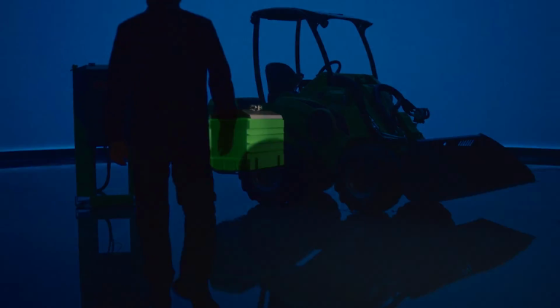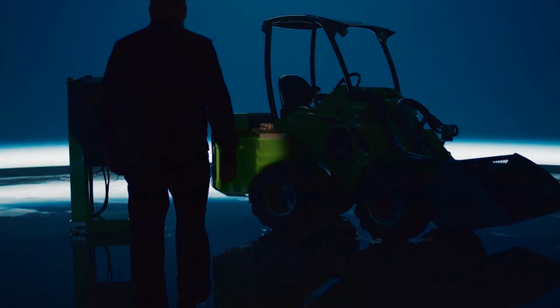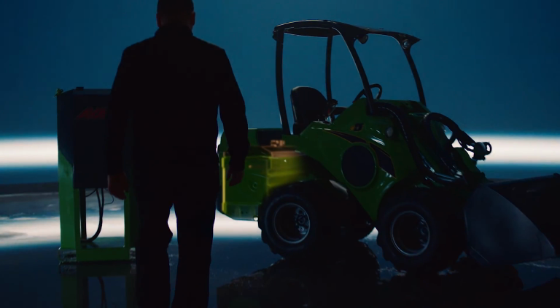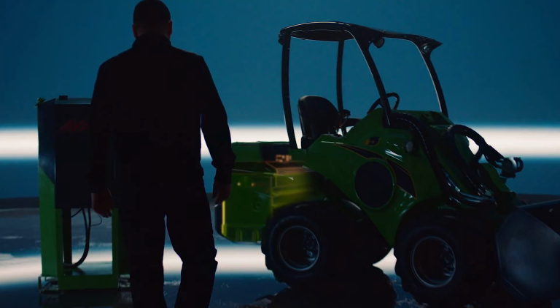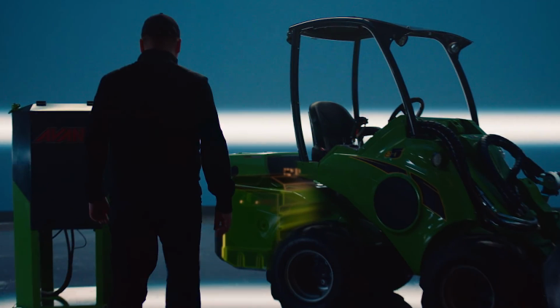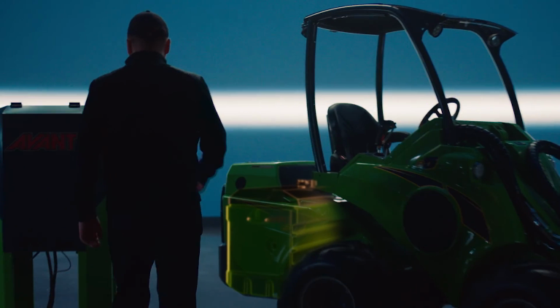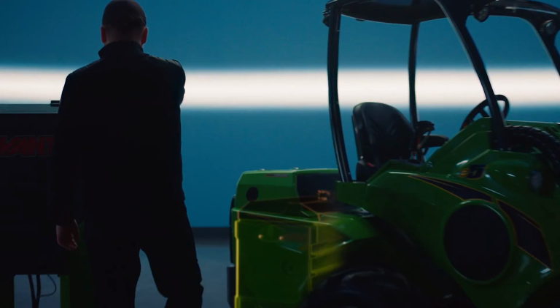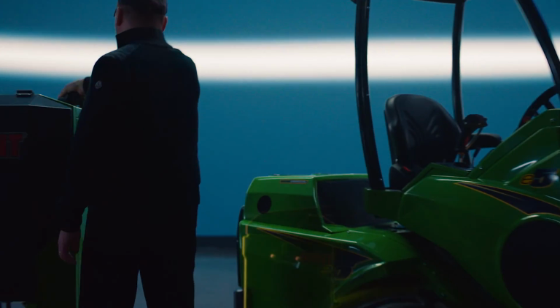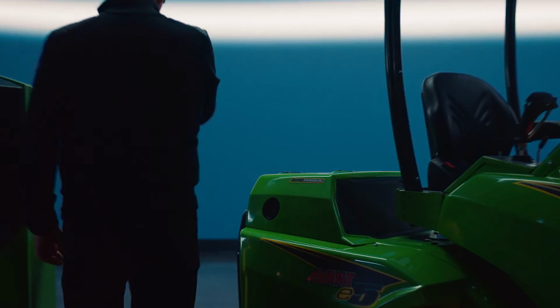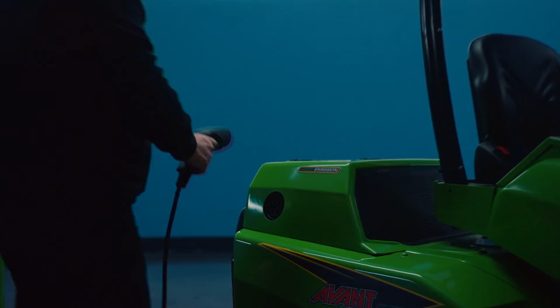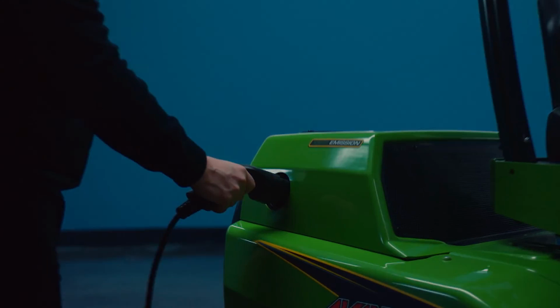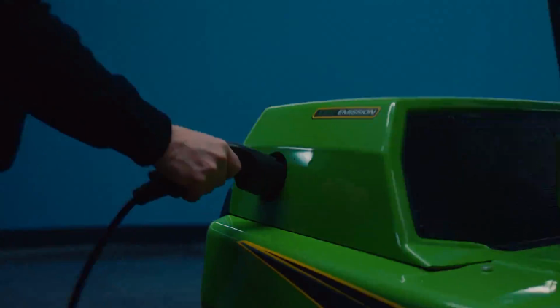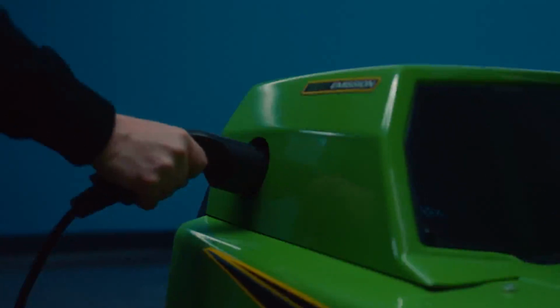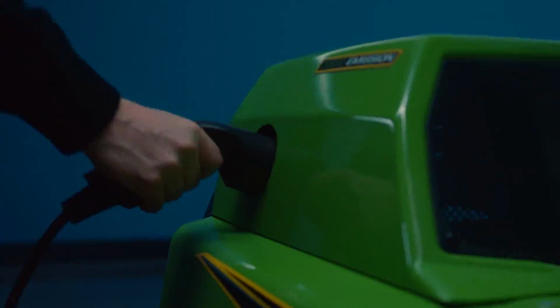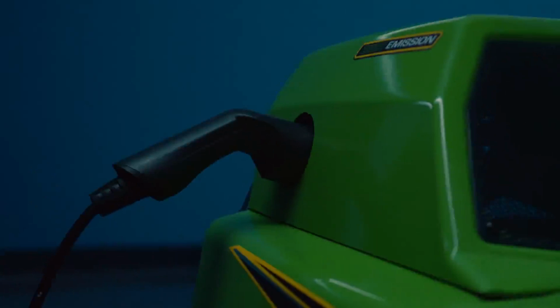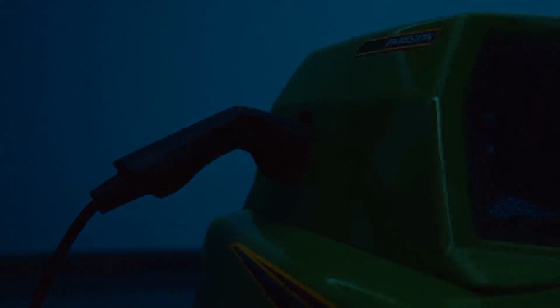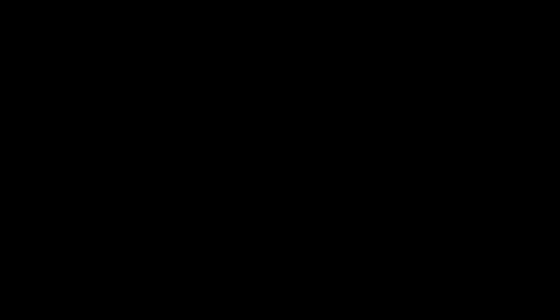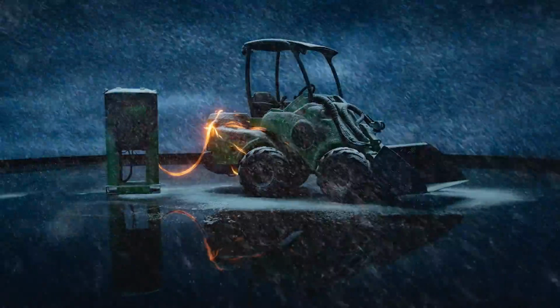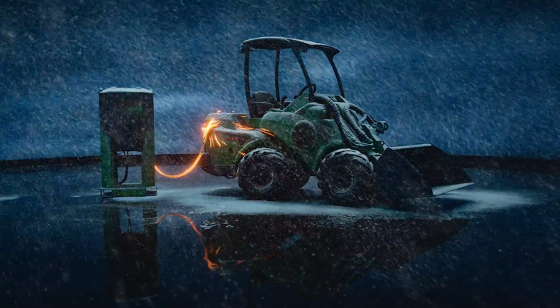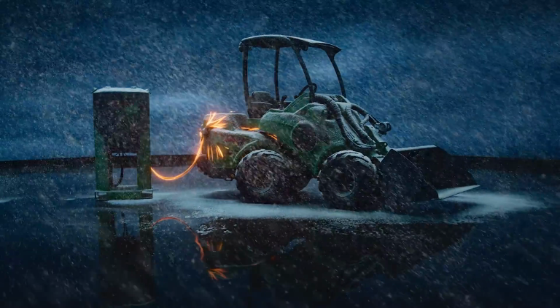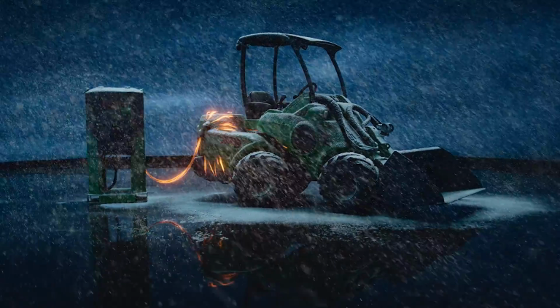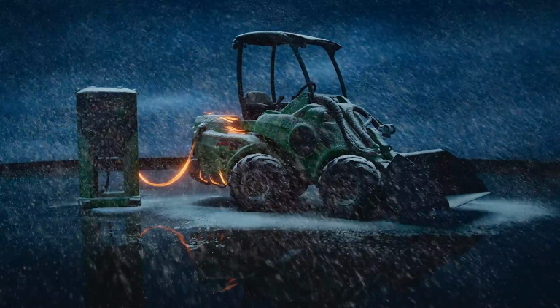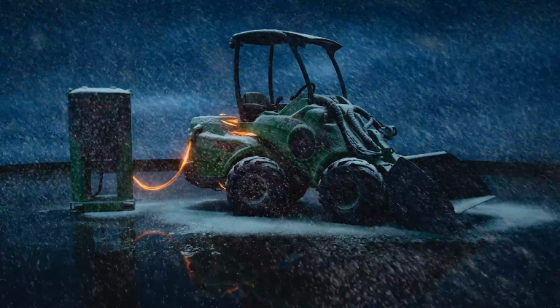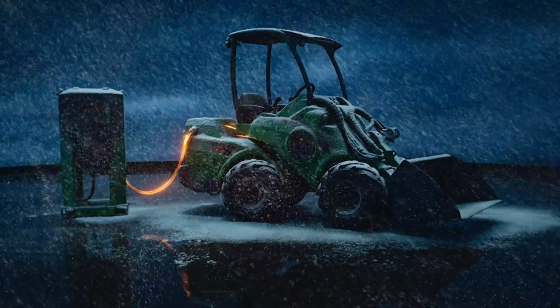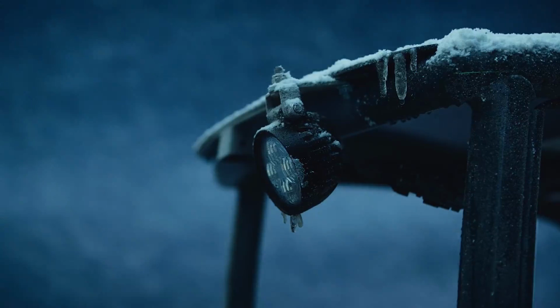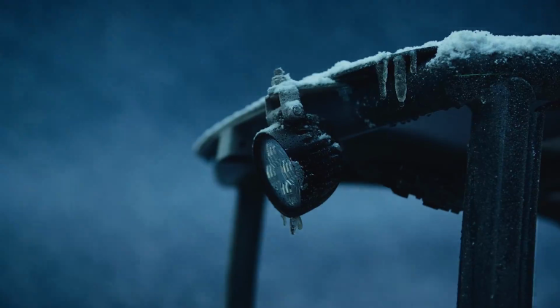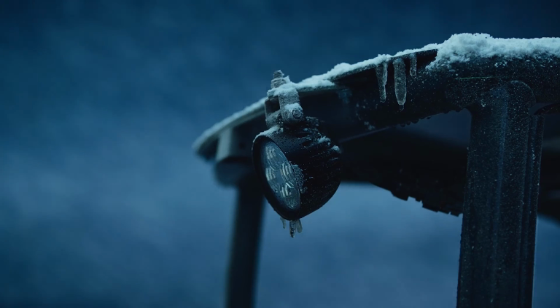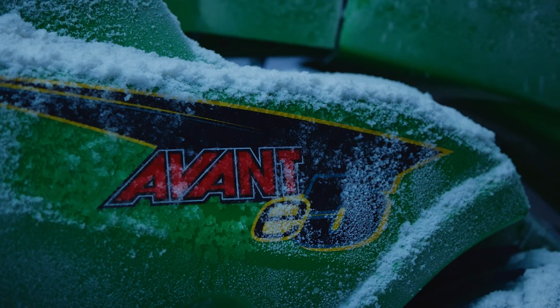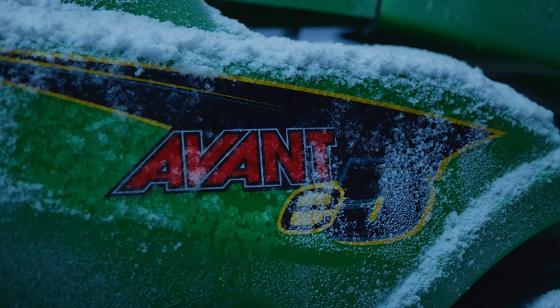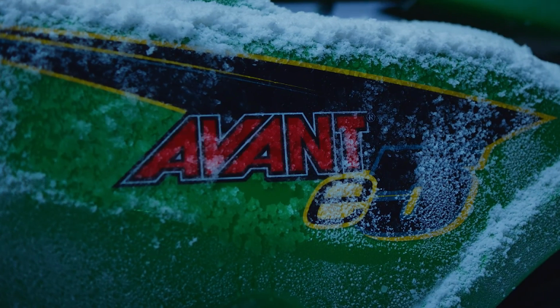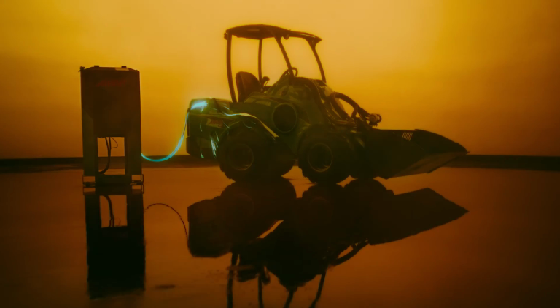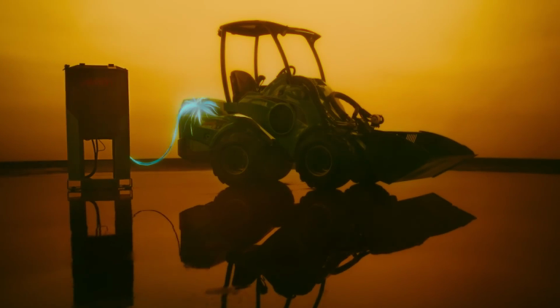The temperature control system switches on automatically when plugged into a charger, so you can start the workday with a battery temperature already optimized for hard work in any weather conditions.